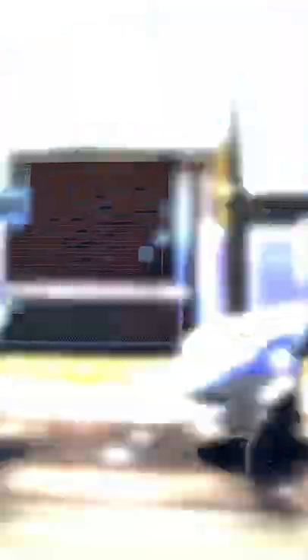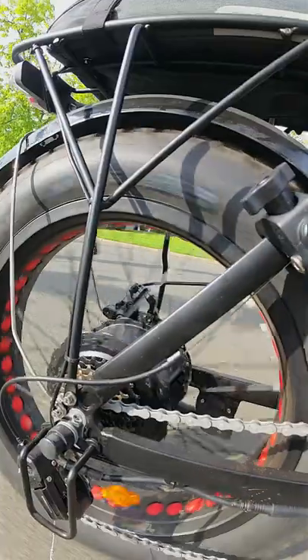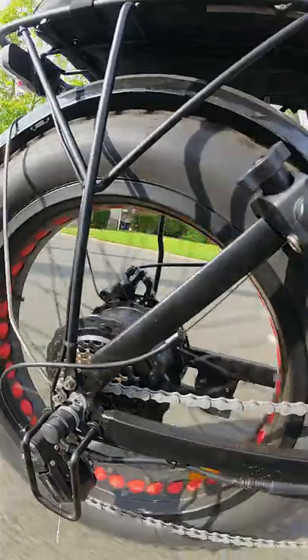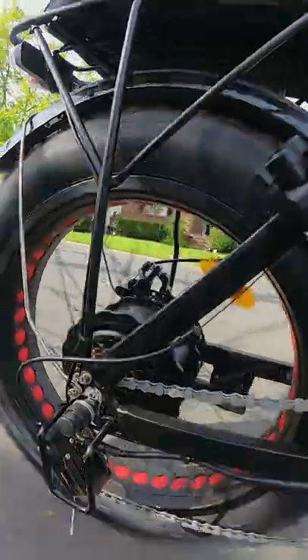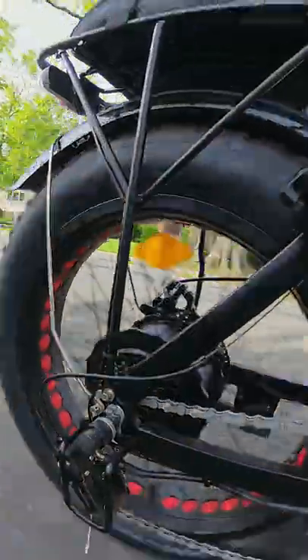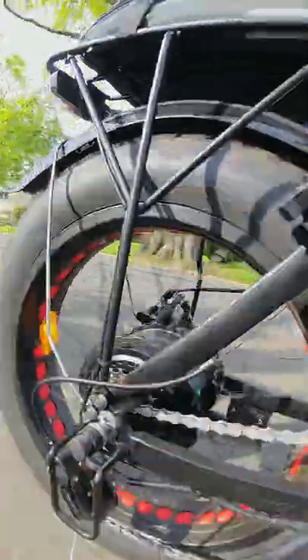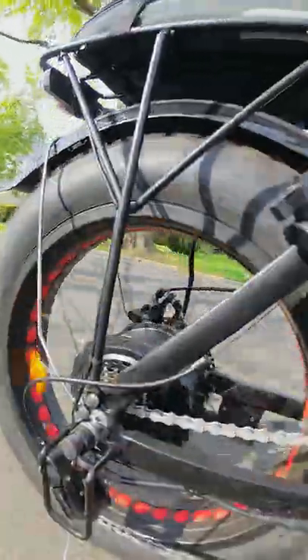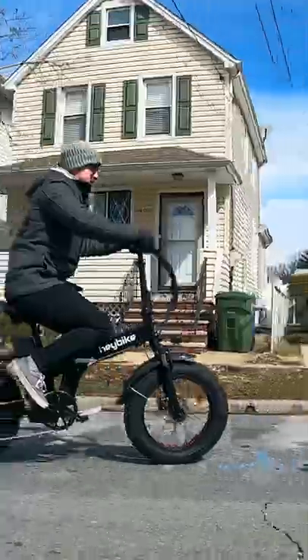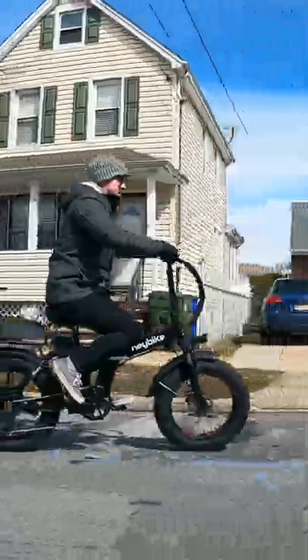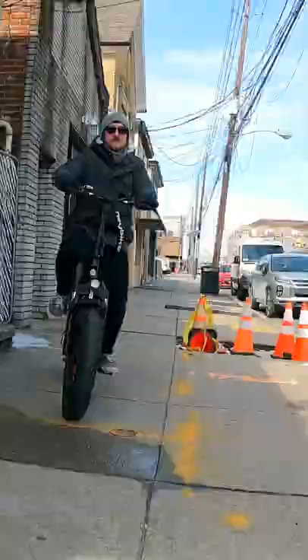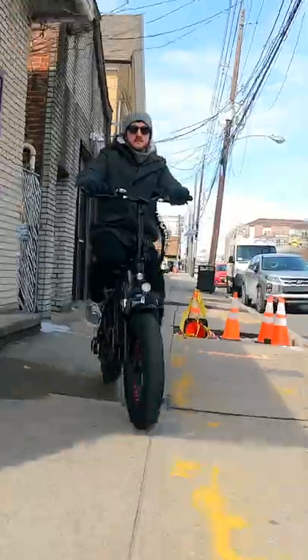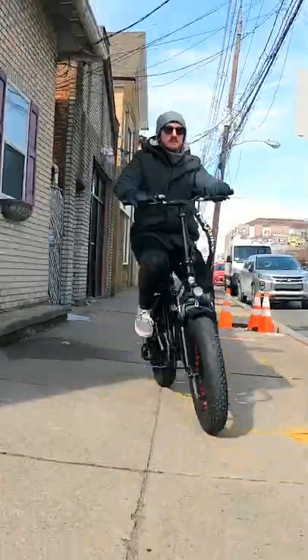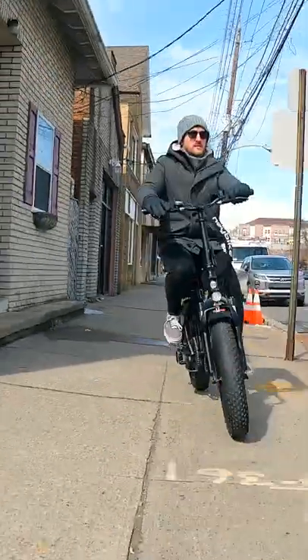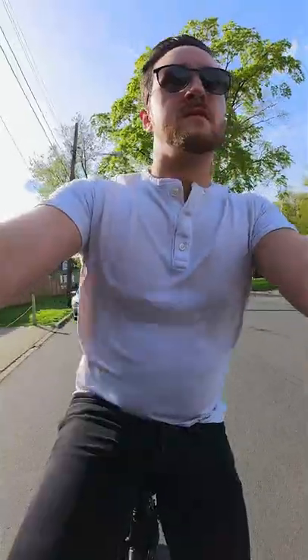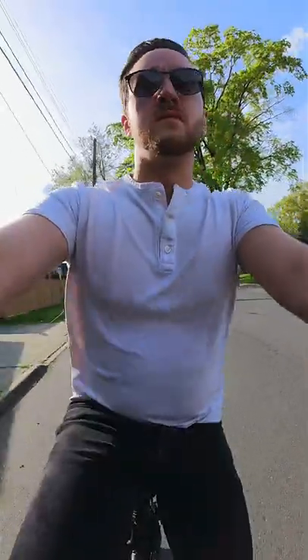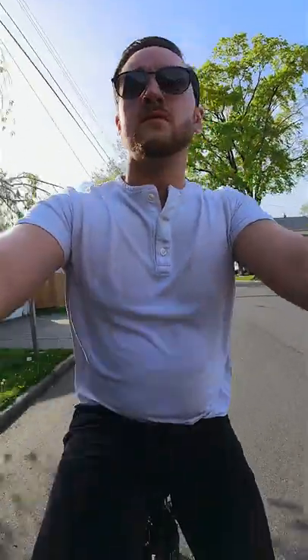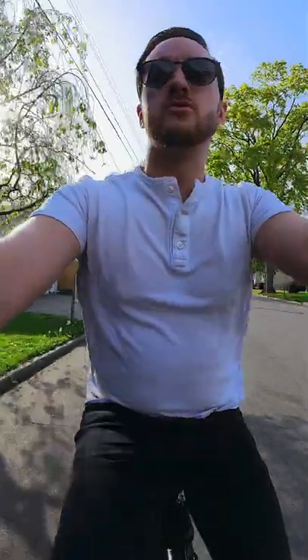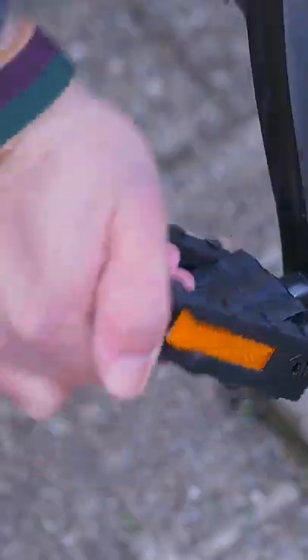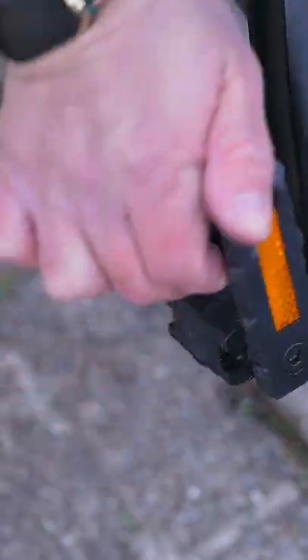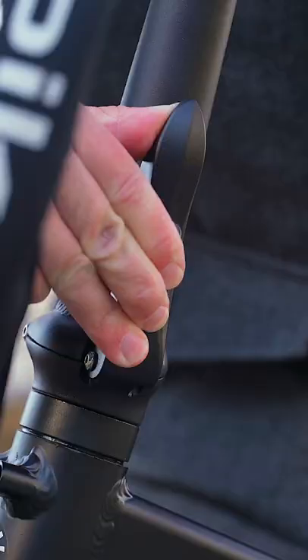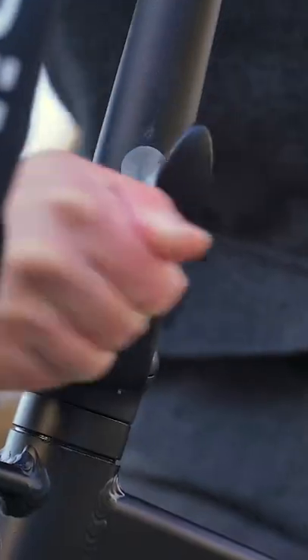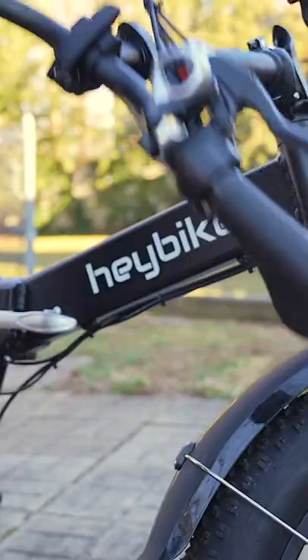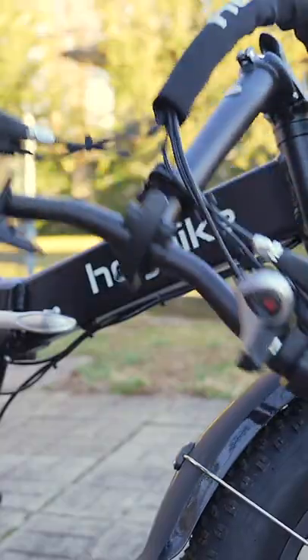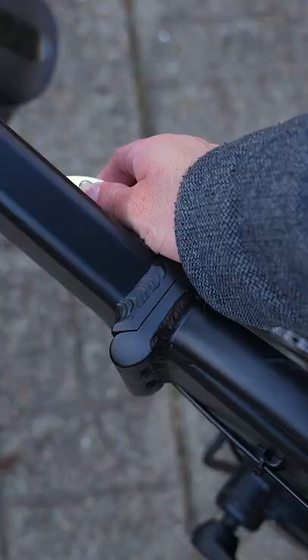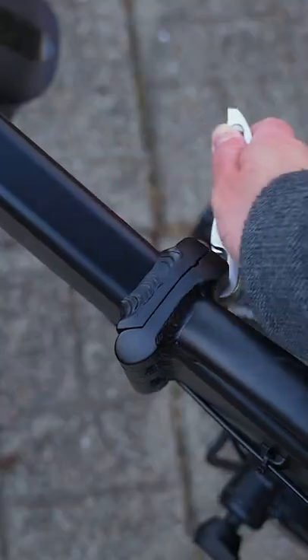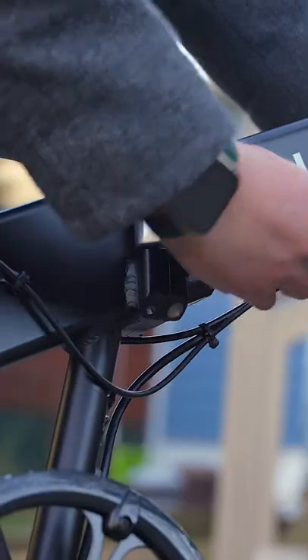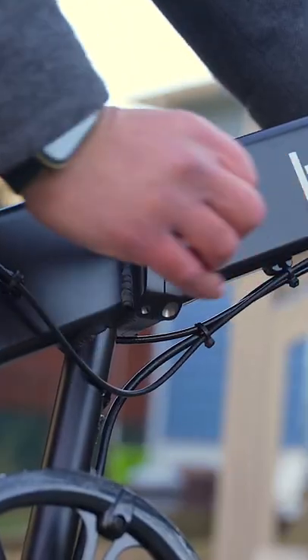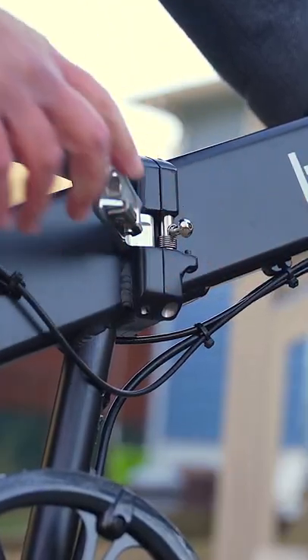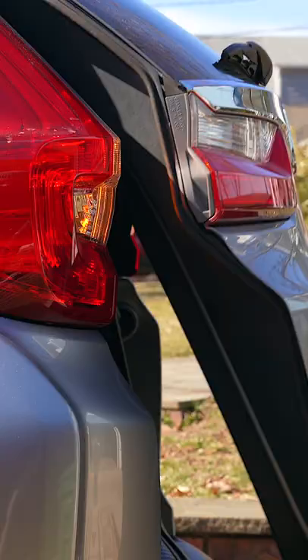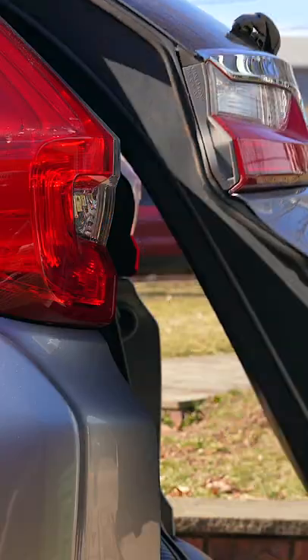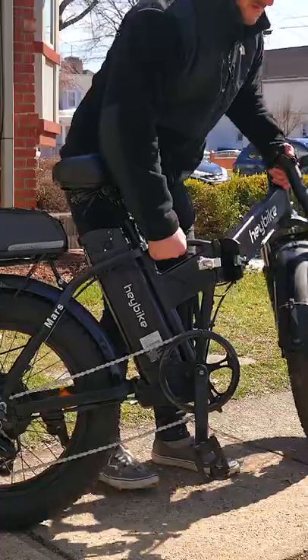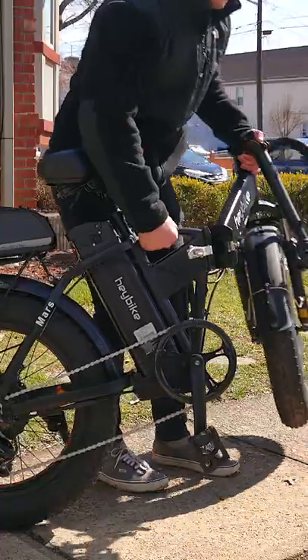The Mars features a 500W motor with a max speed of 20mph, up to 37 miles of range on pure electric, 48 on pedal assist, a fully removable battery, and of course, that folding design.